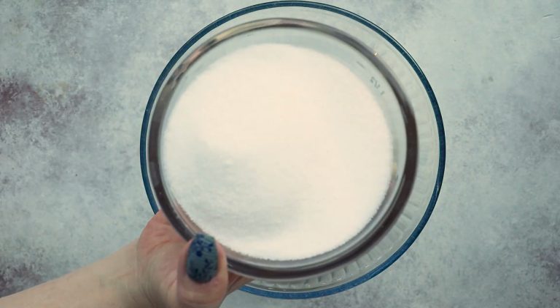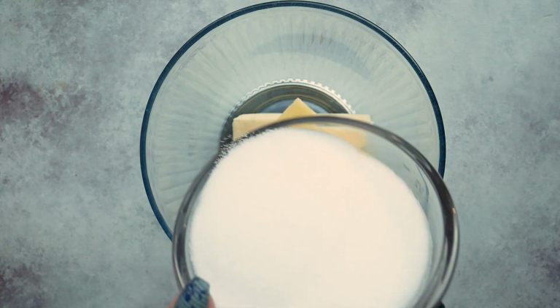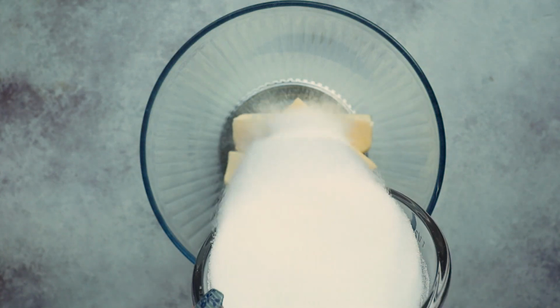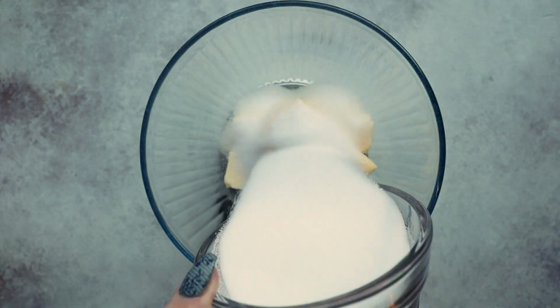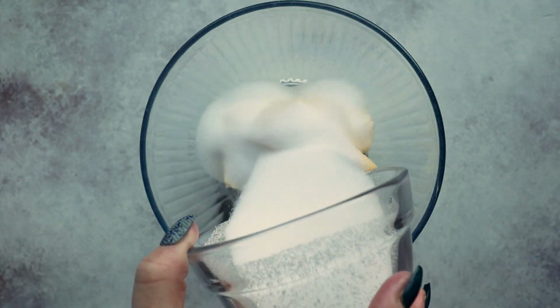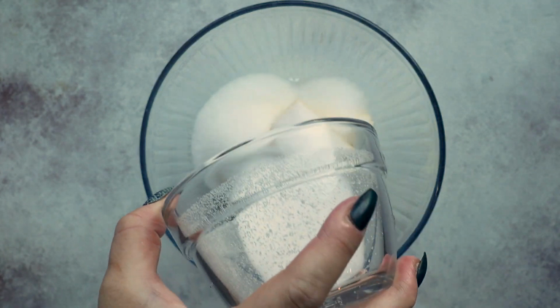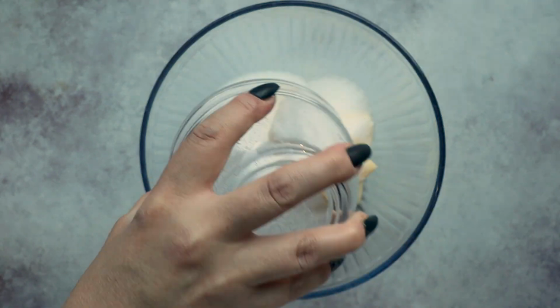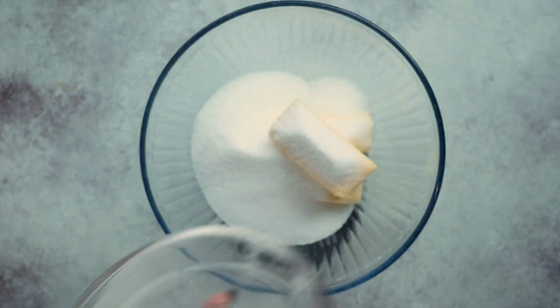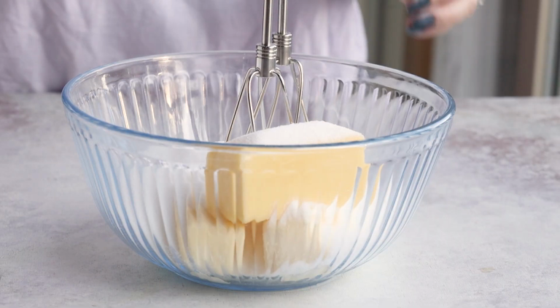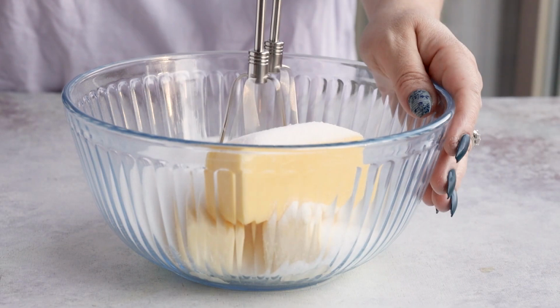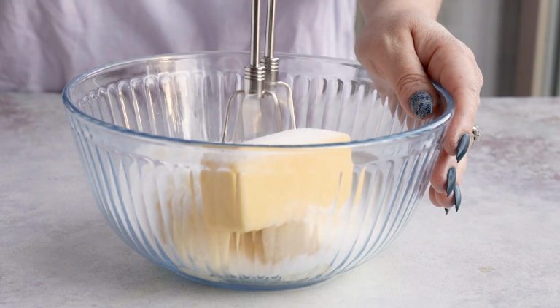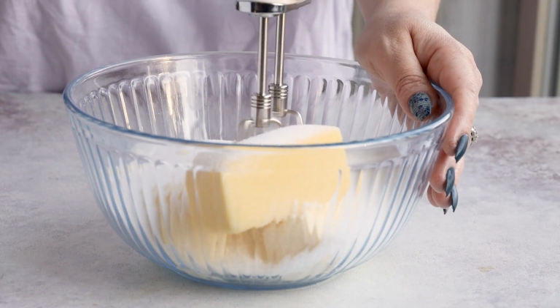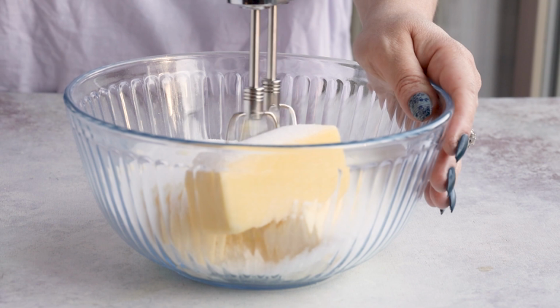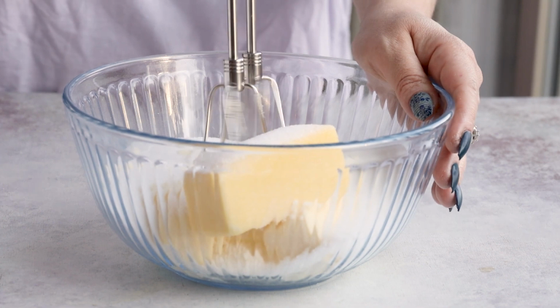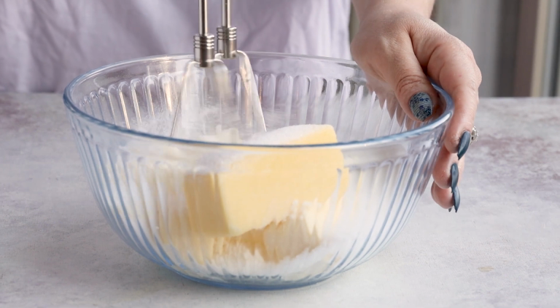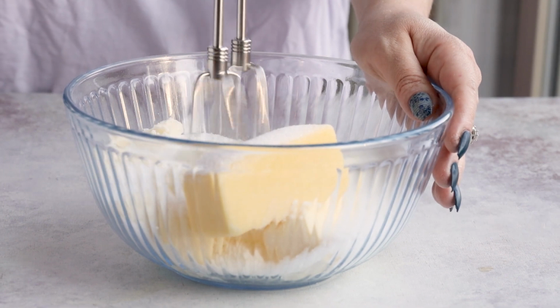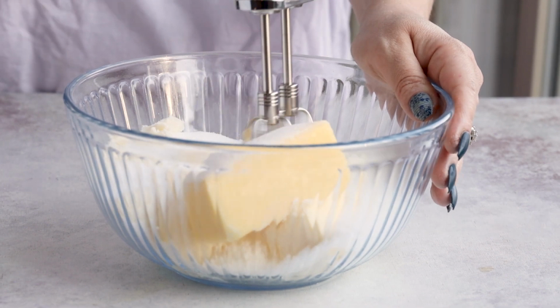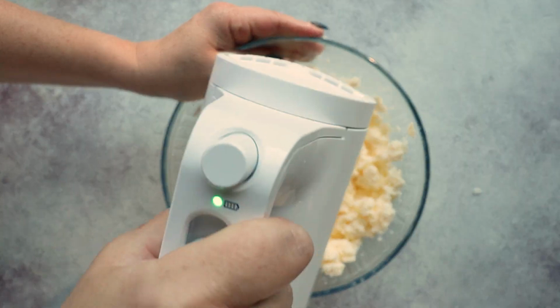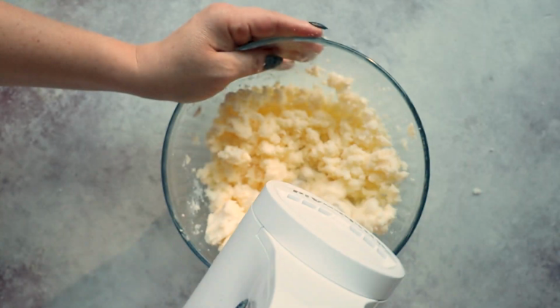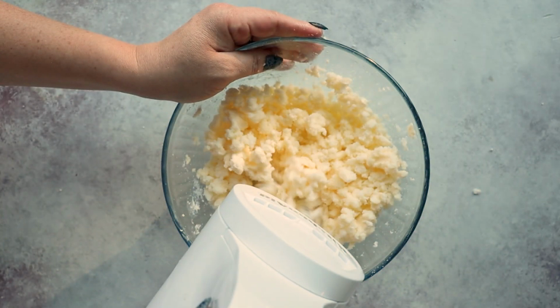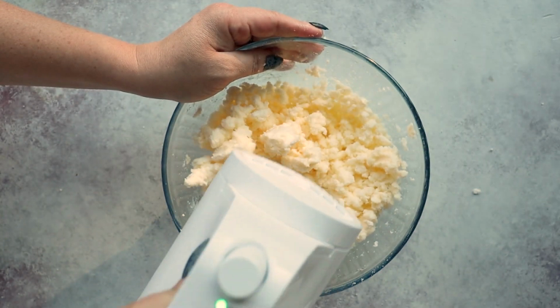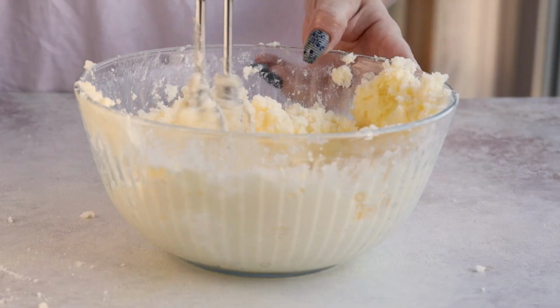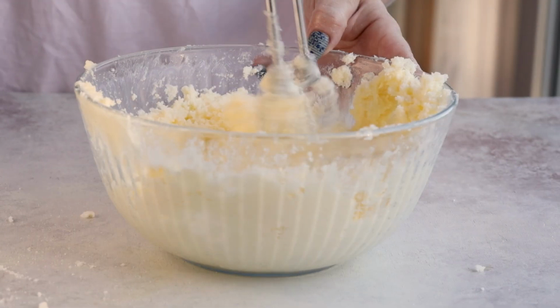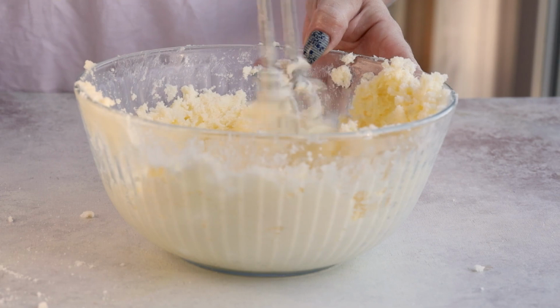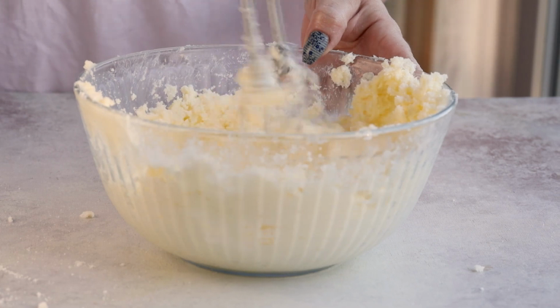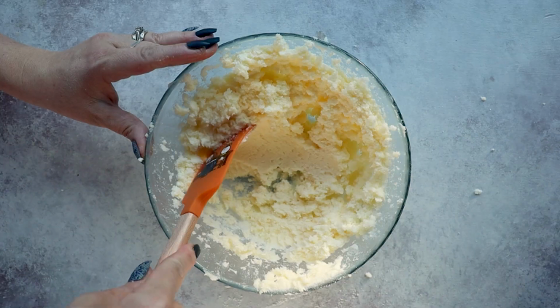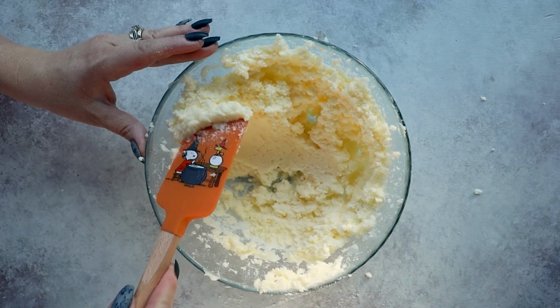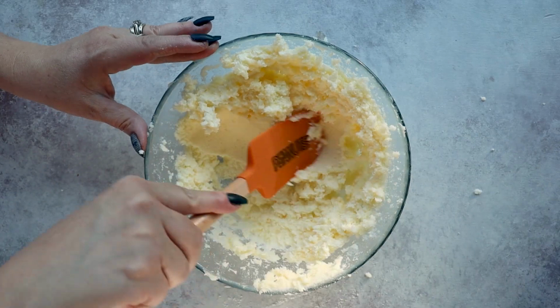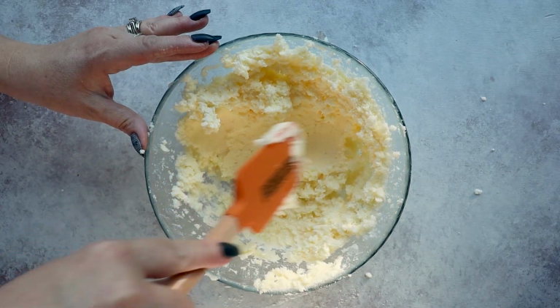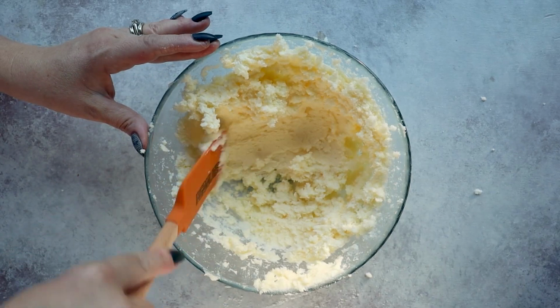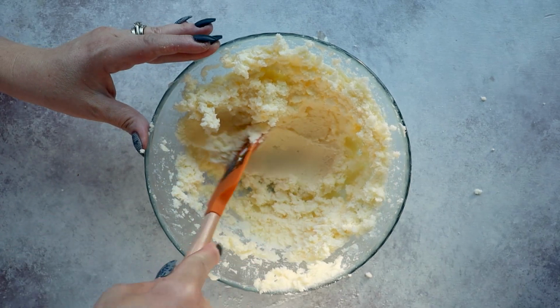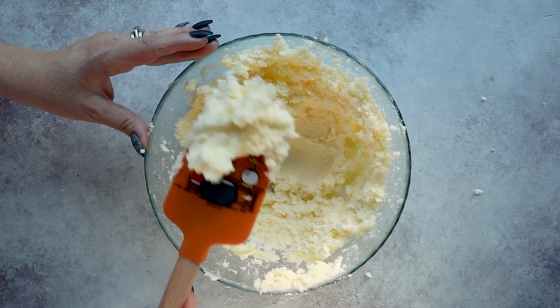Then add one and a half cups of sugar-free sweetener that measures cup for cup with sugar. Cream this together with your electric mixer until it's fluffy. It's important to get some air into your butter so that your cake will puff up as it bakes, so don't stop mixing until it's fluffy, just like this.